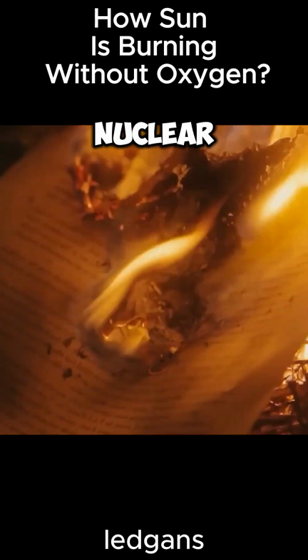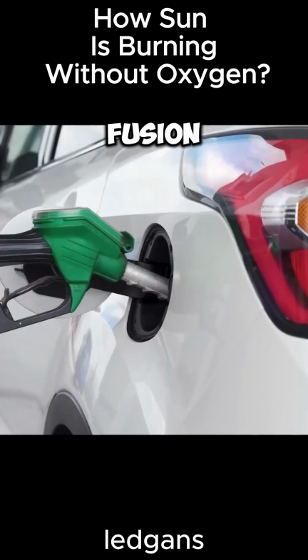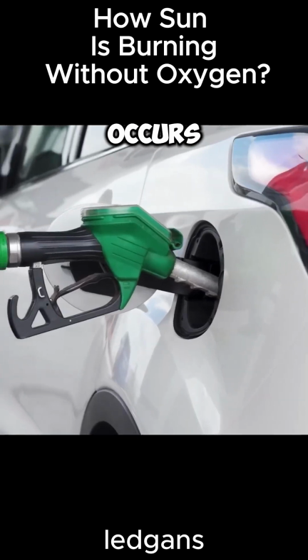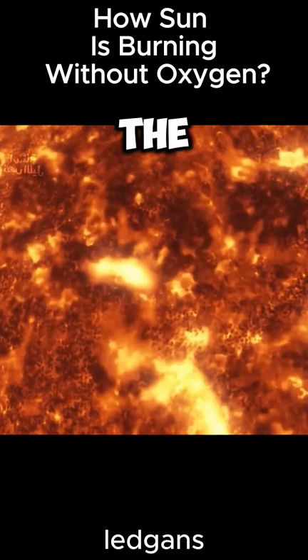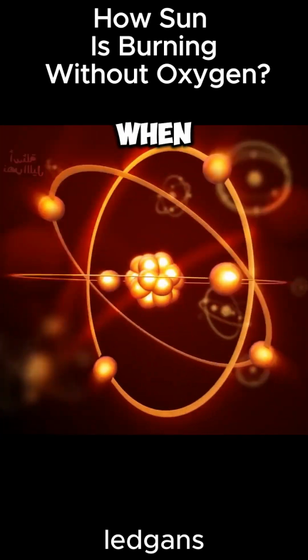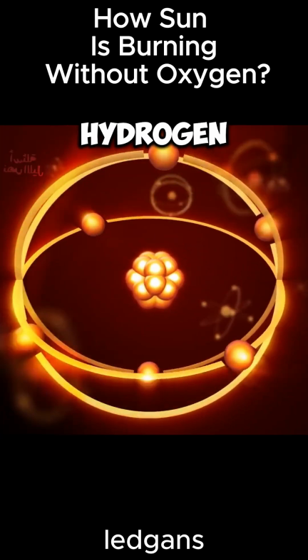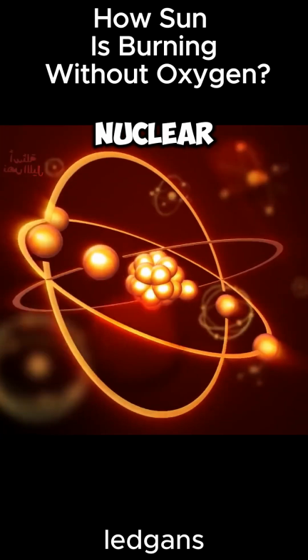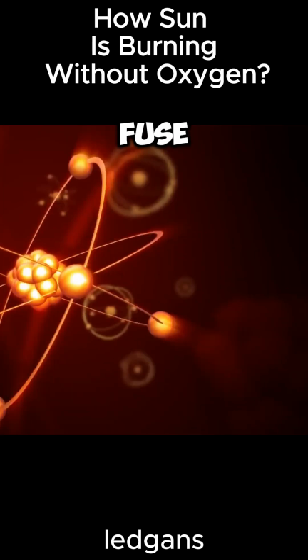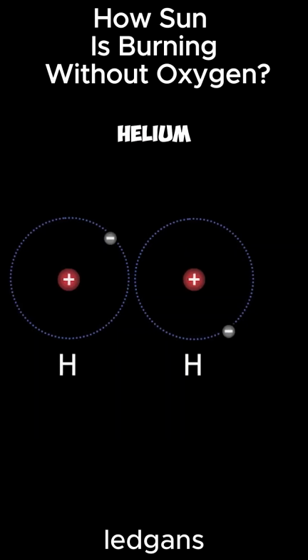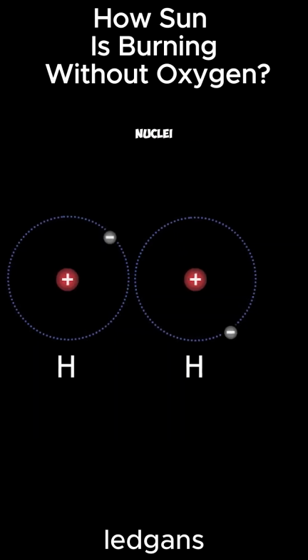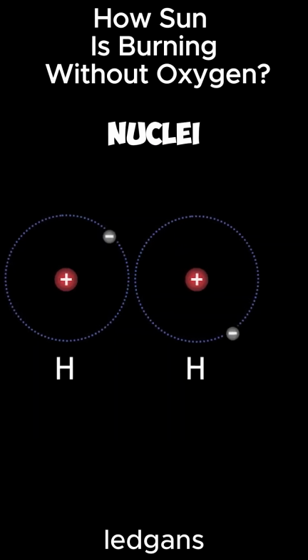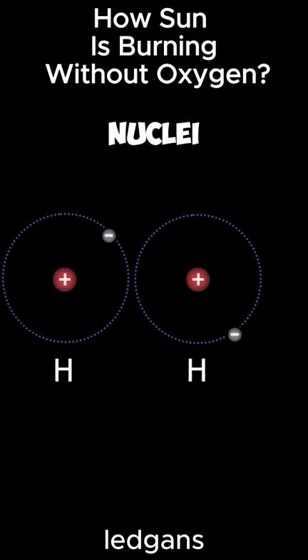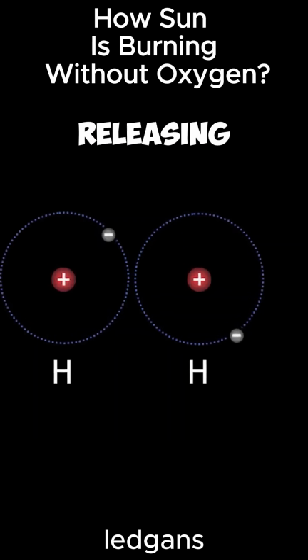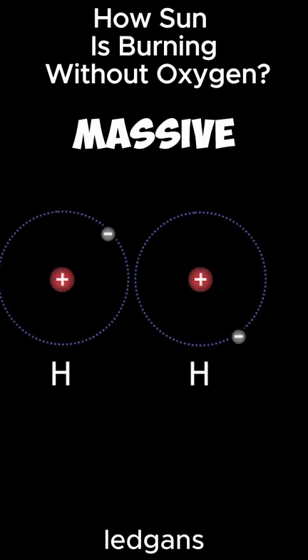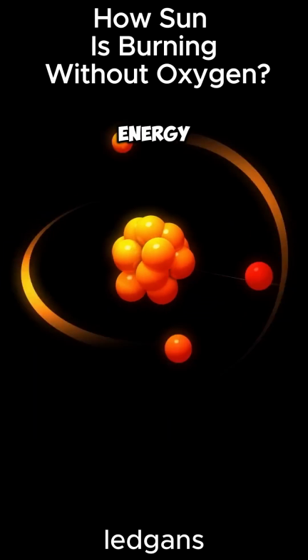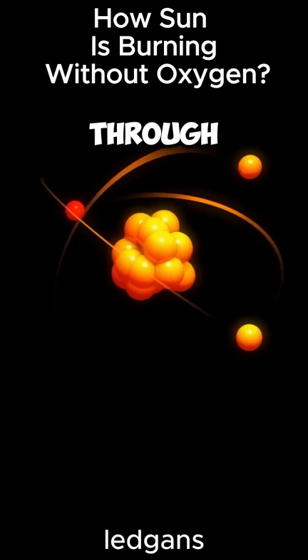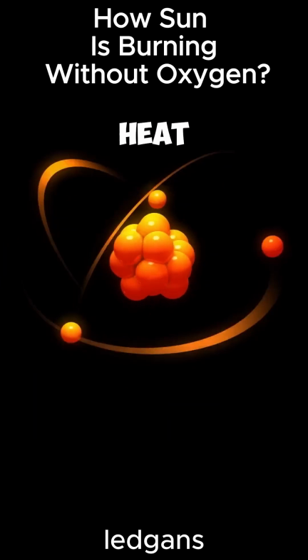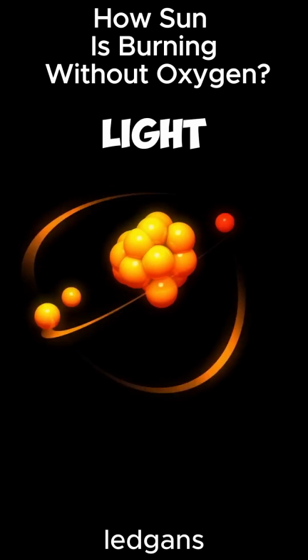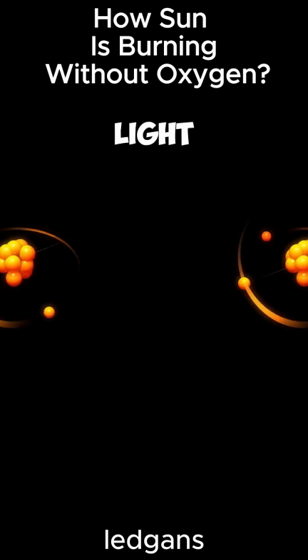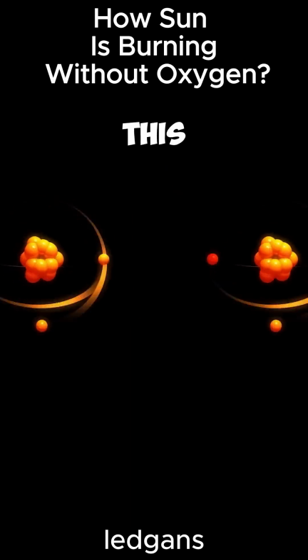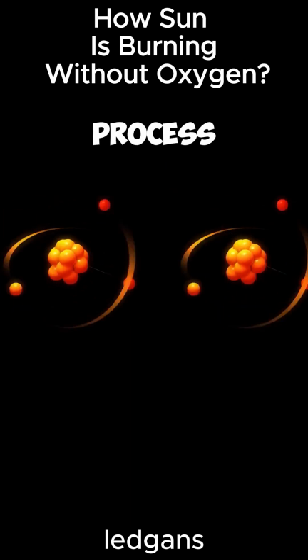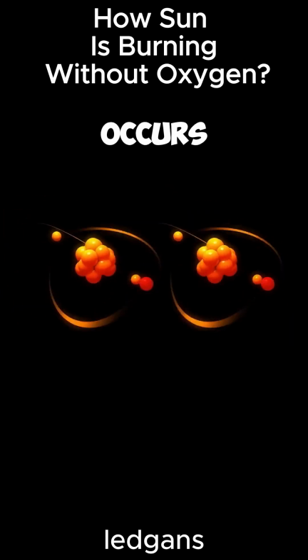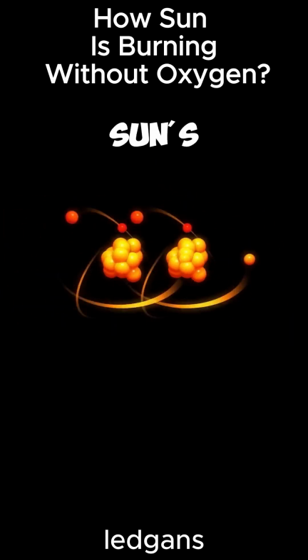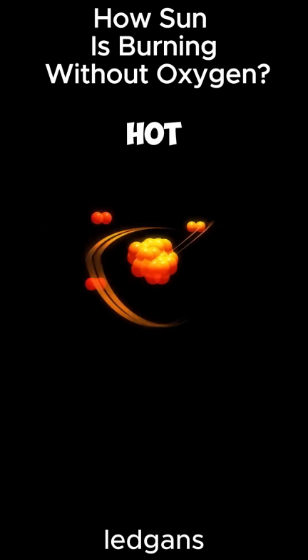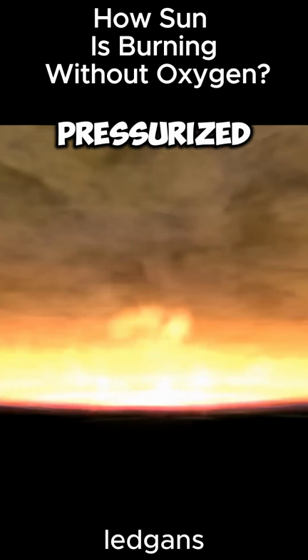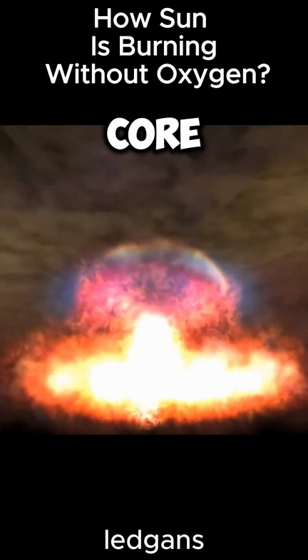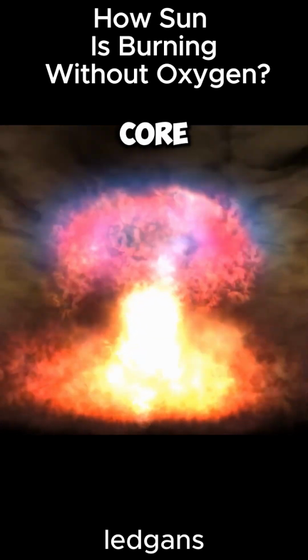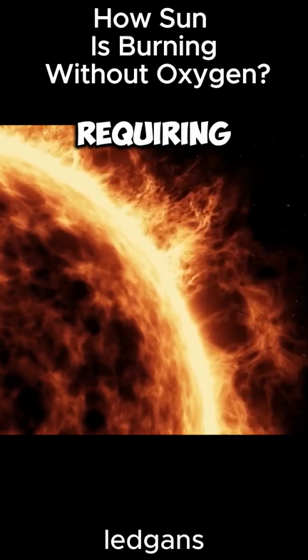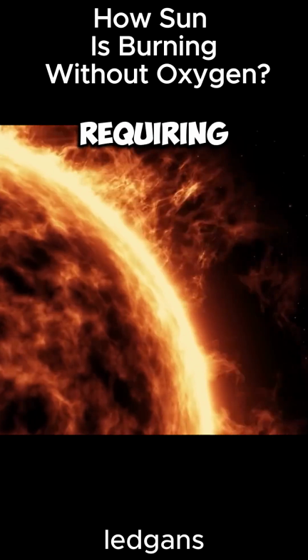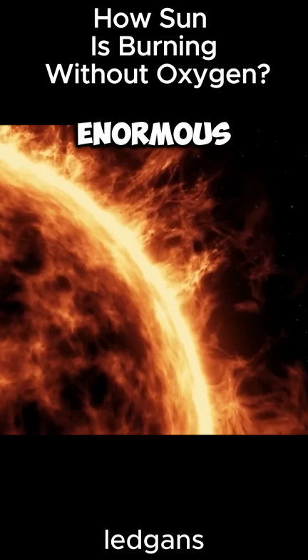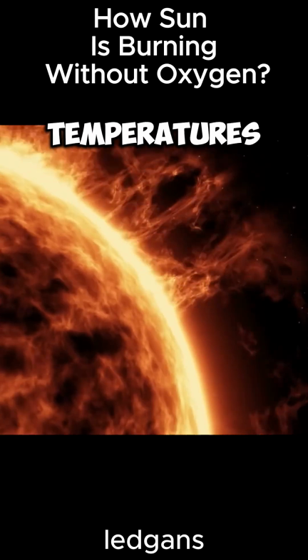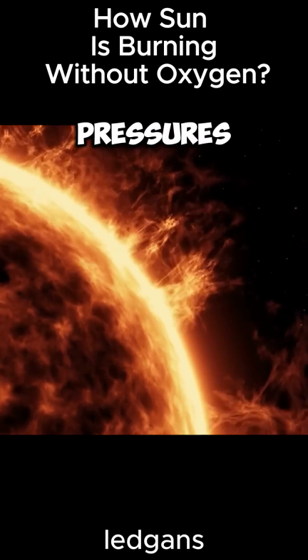Nuclear fusion occurs in the sun when hydrogen nuclei fuse to form helium nuclei, releasing massive energy through heat and light. This process occurs in the sun's hot, pressurized core, requiring enormous temperatures and pressures.